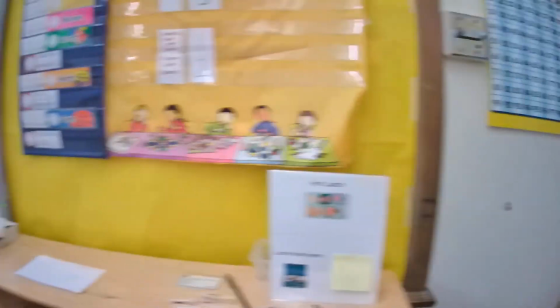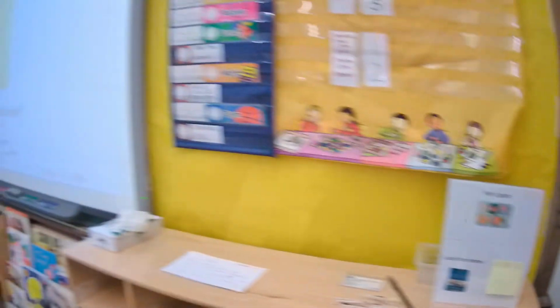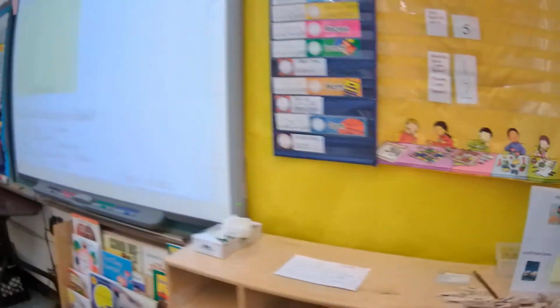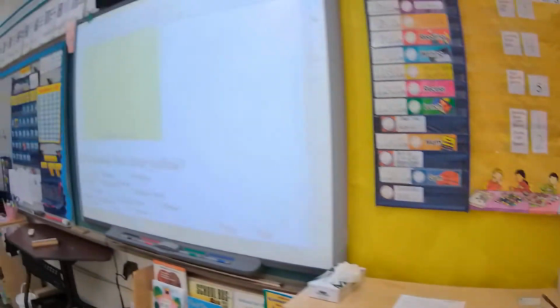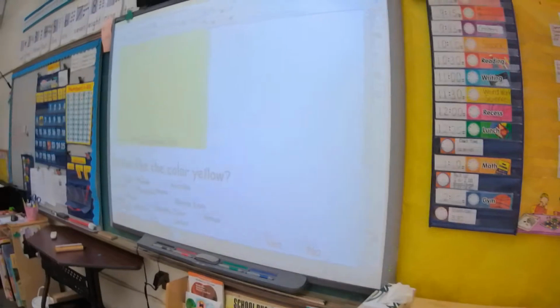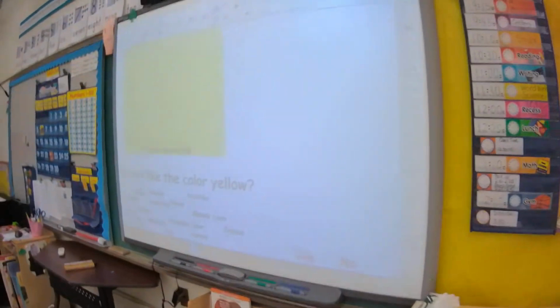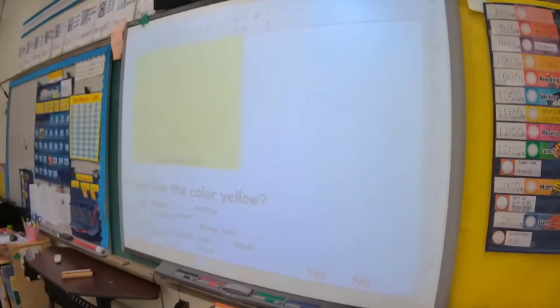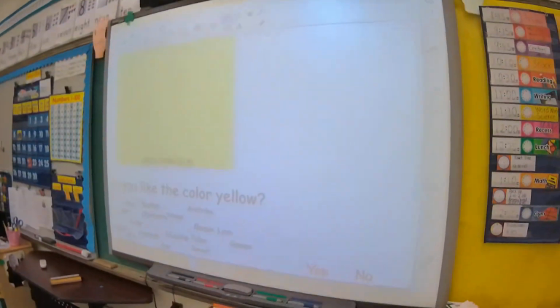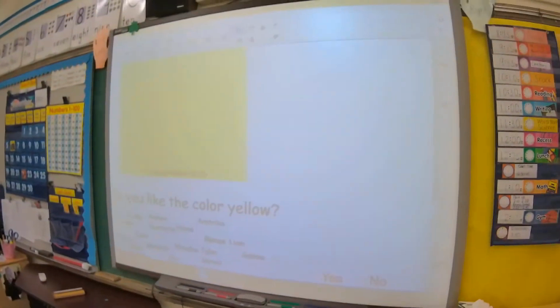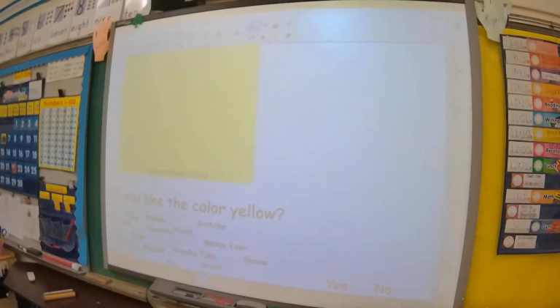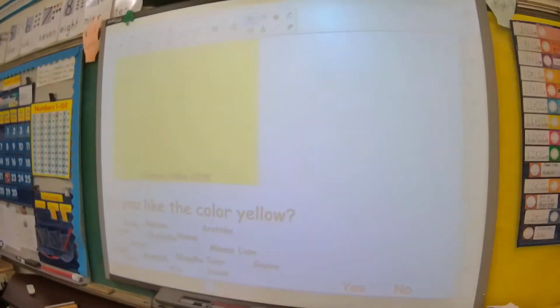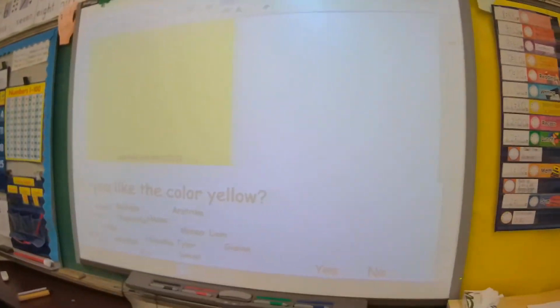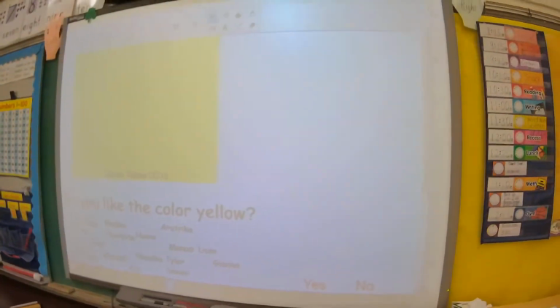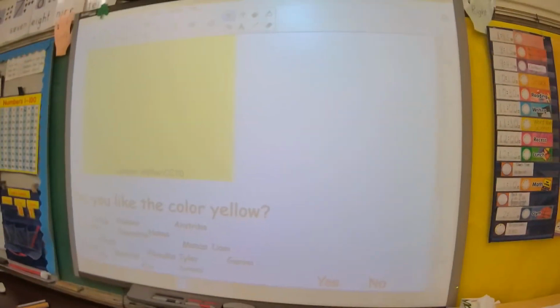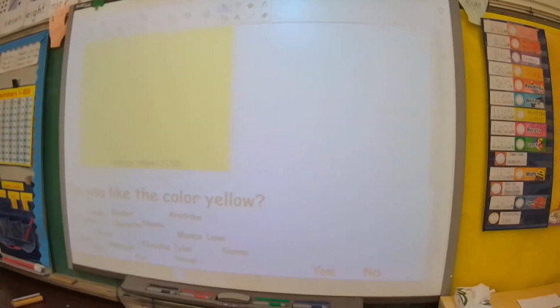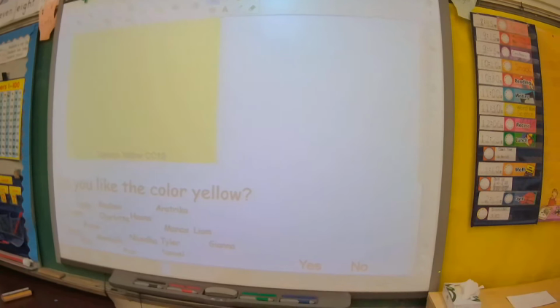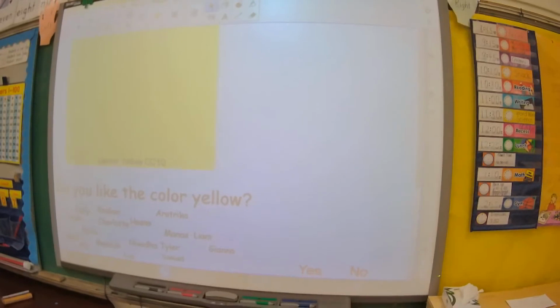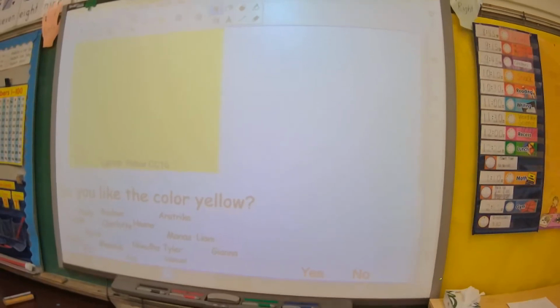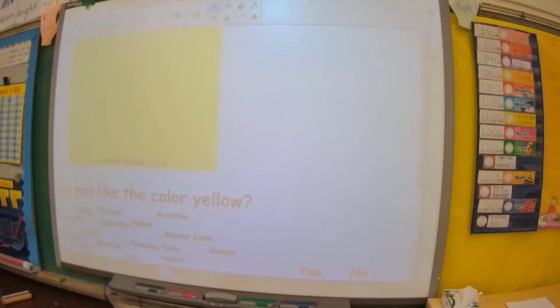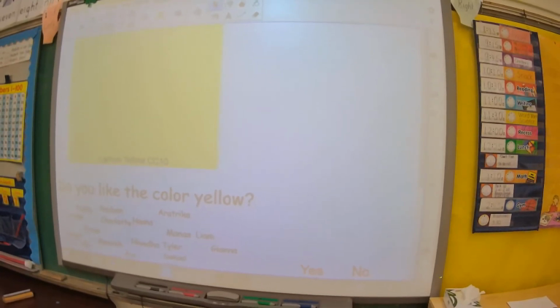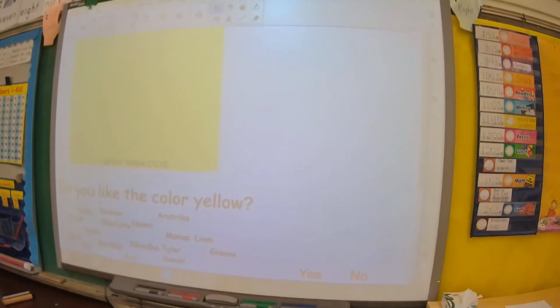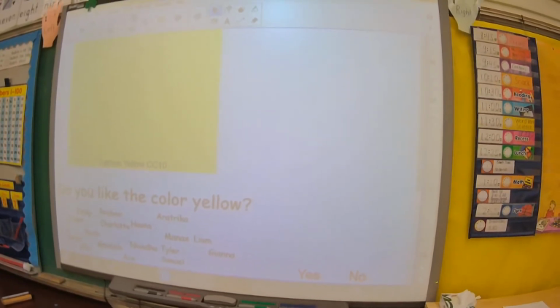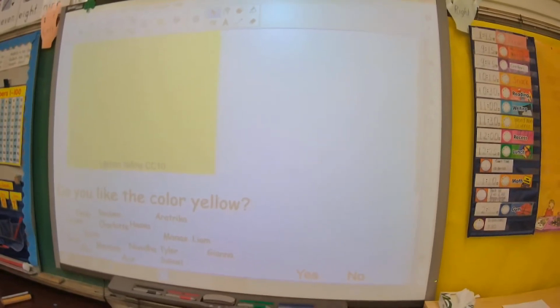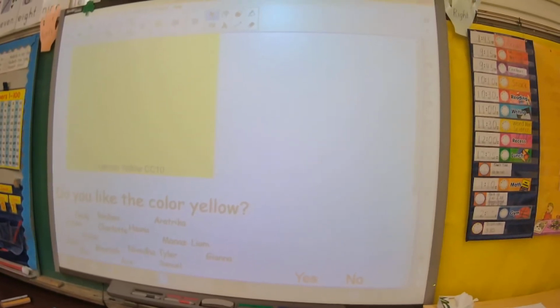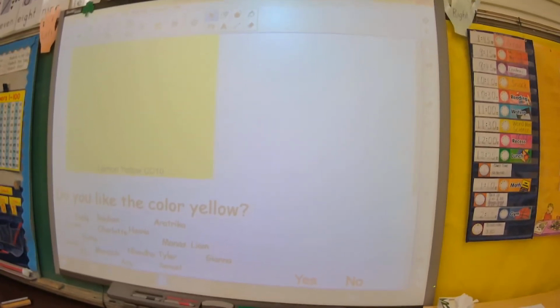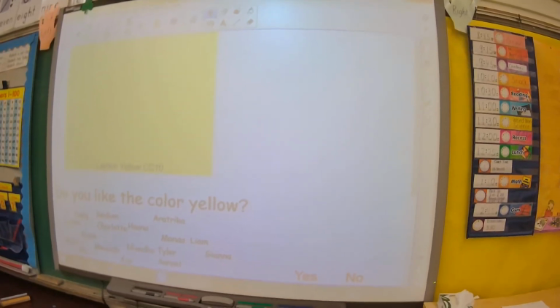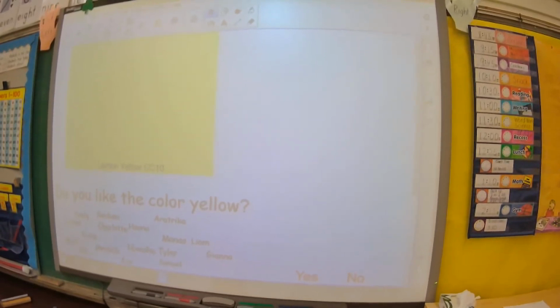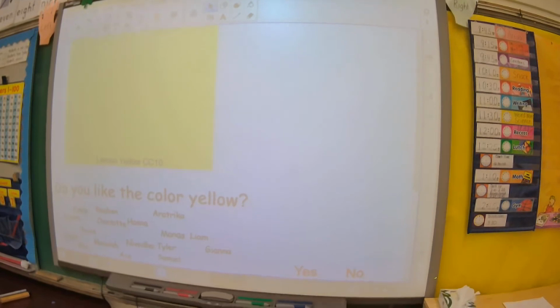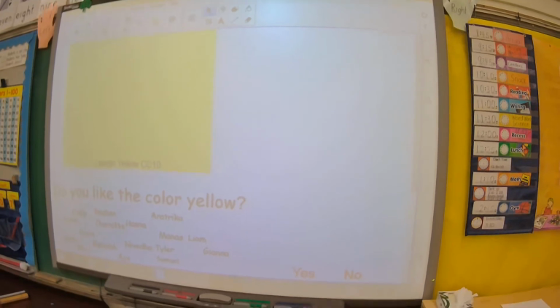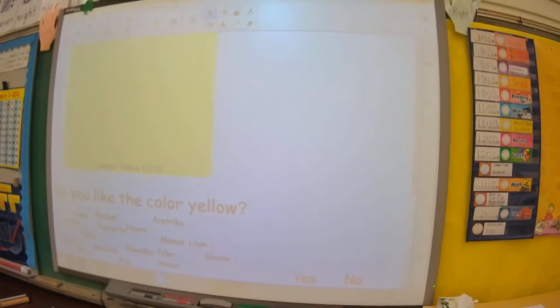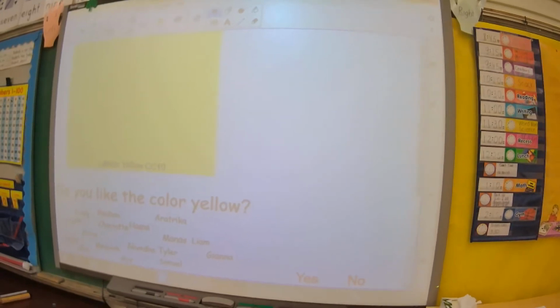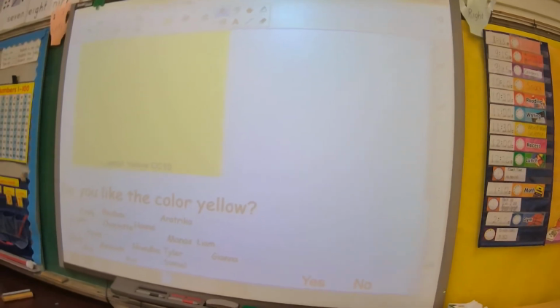Then they come on over here and they answer the question of the day. Today's is: do you like the color yellow? They'll slide their name over either to yes or no and then we'll analyze that data later when we're doing math.